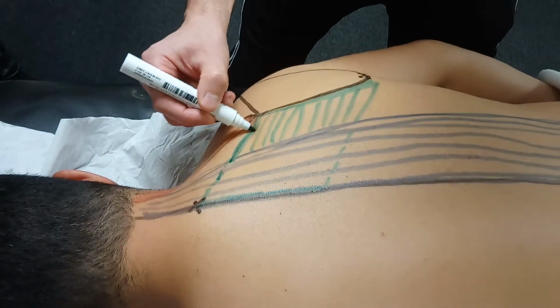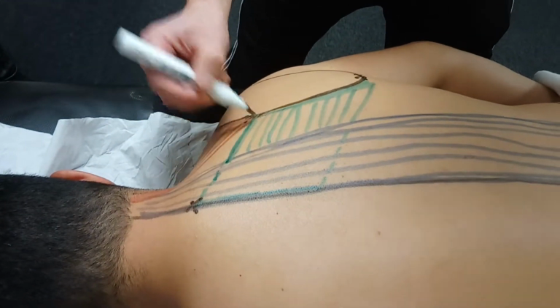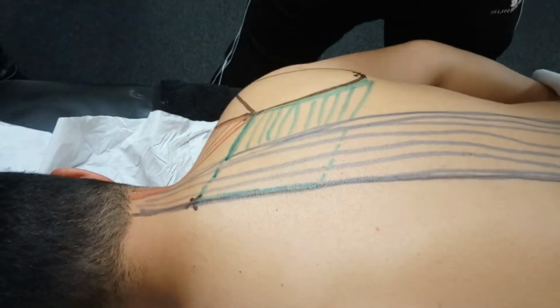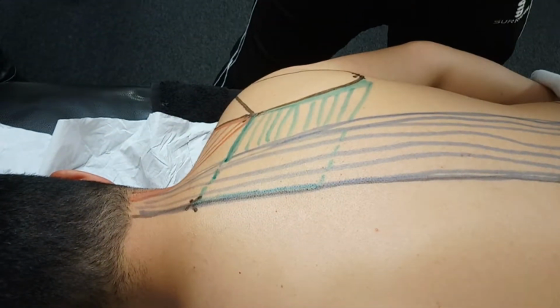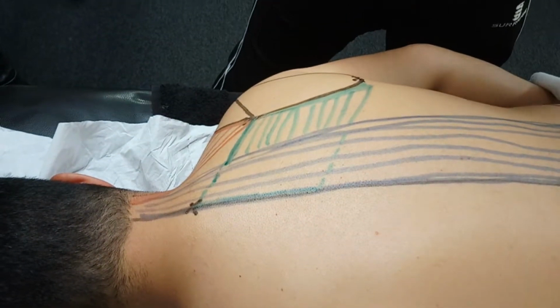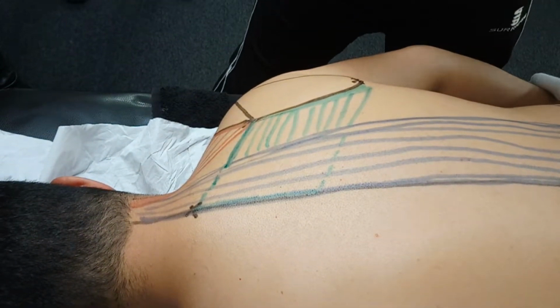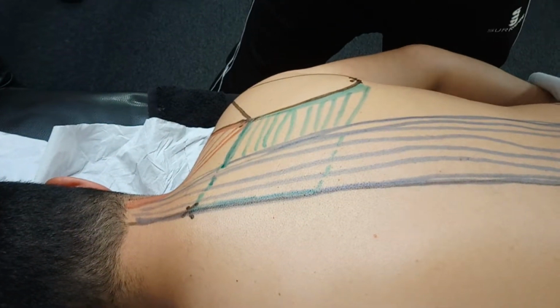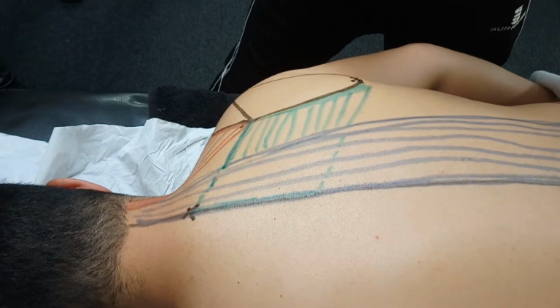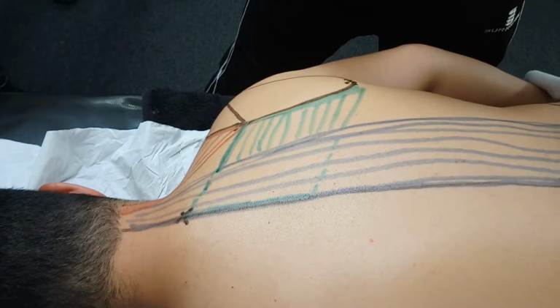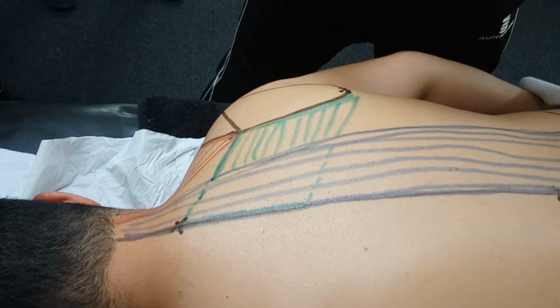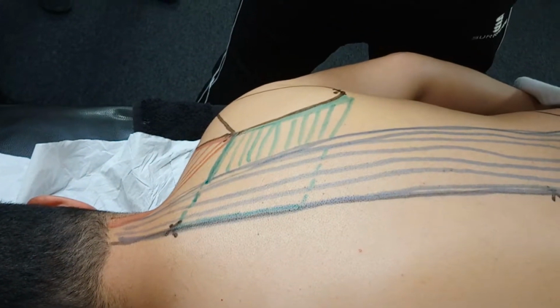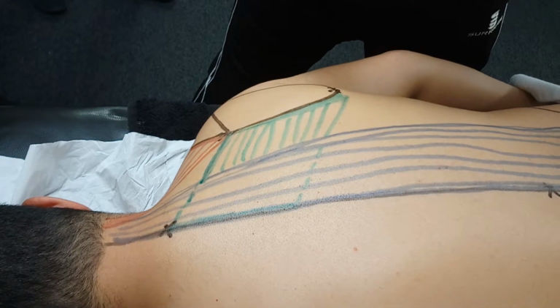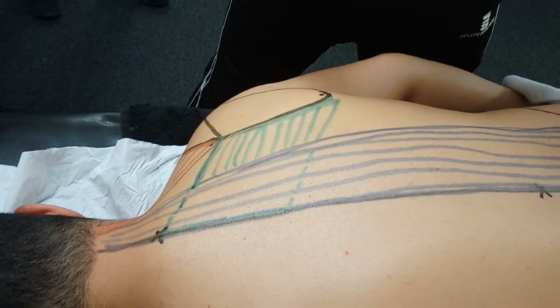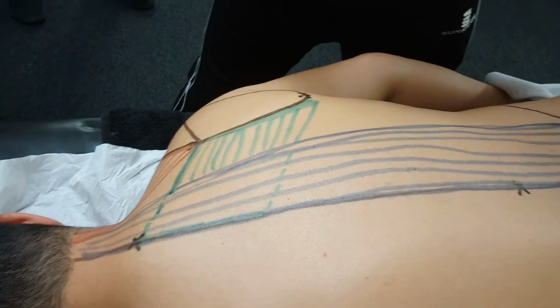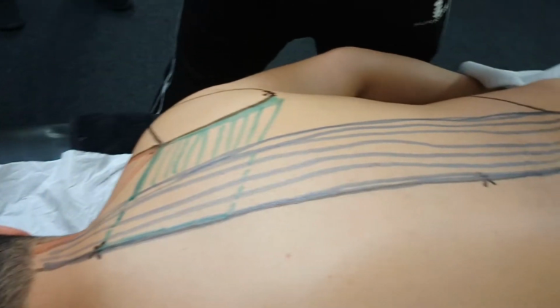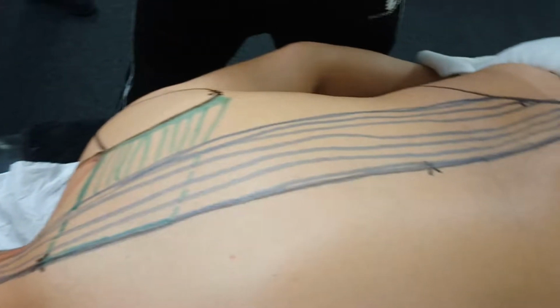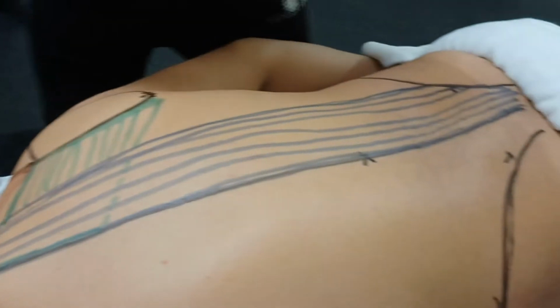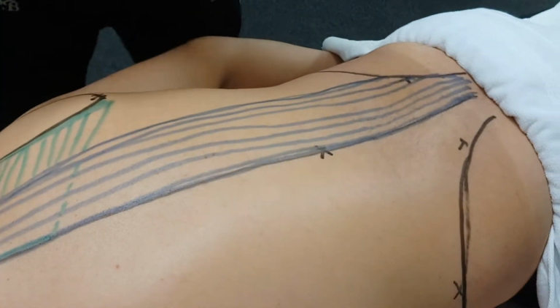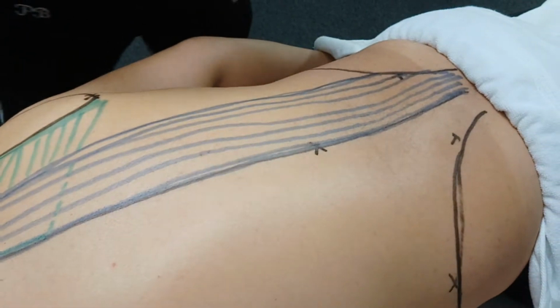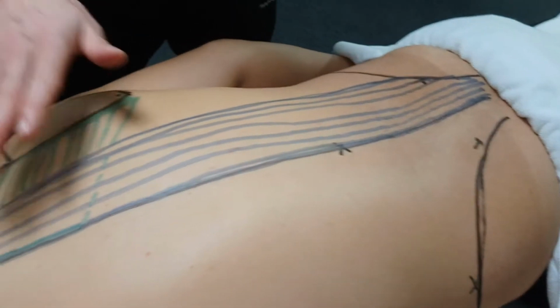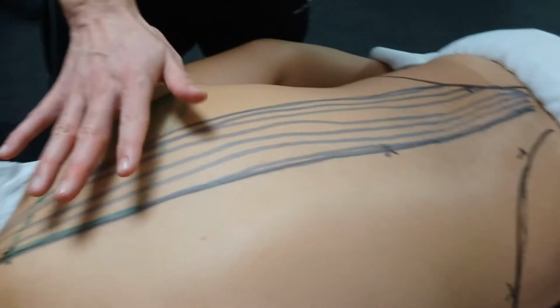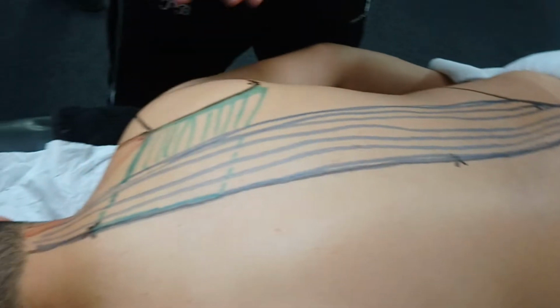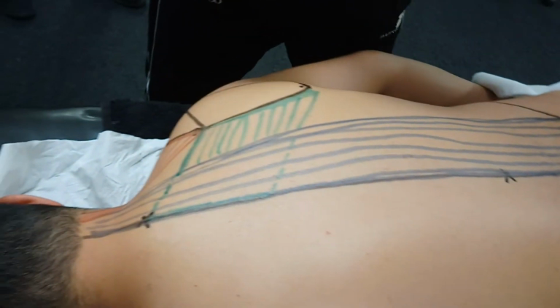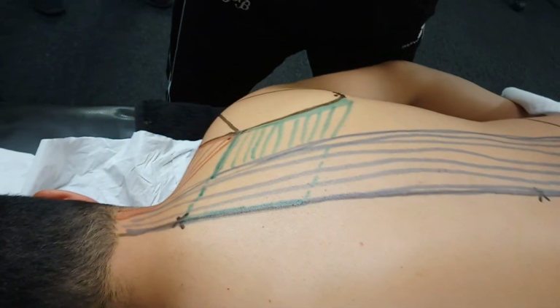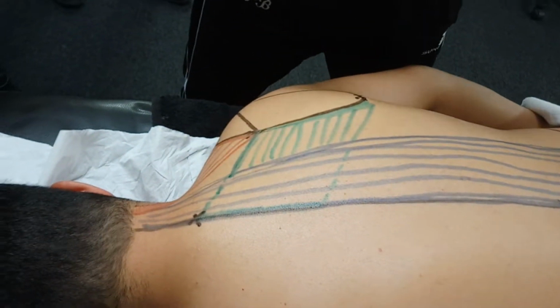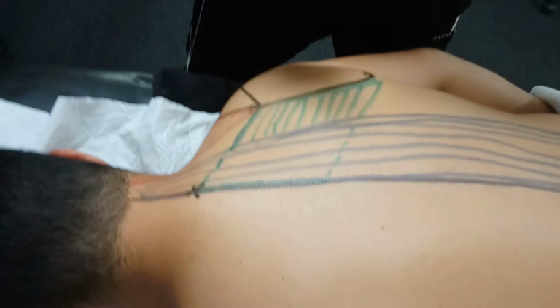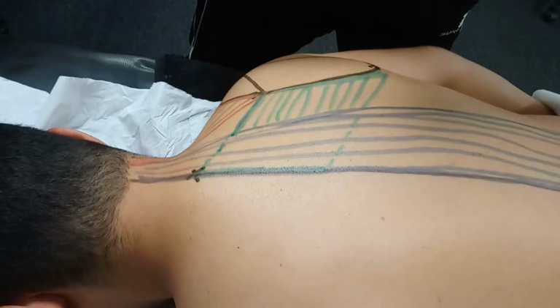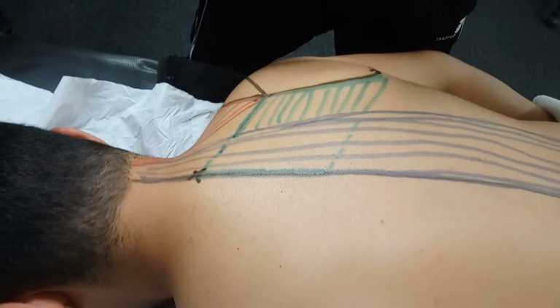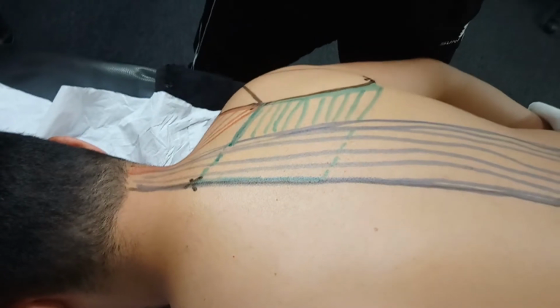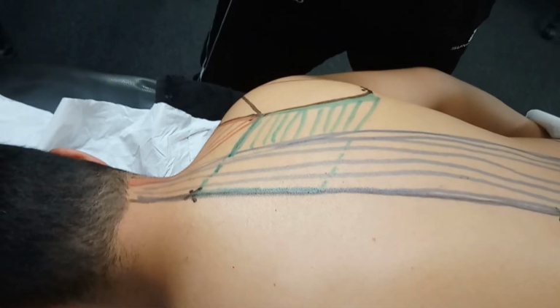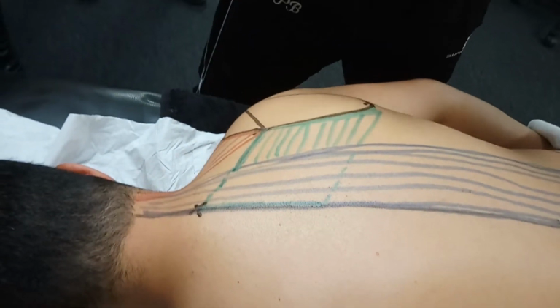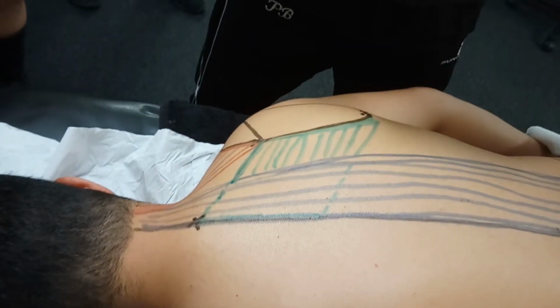Now, then we've got trapezius. I will do this on the other side. Is rhomboid behind erector spinae? It's actually on top. On top of it? Technically drawing the wrong way around but you get the idea.